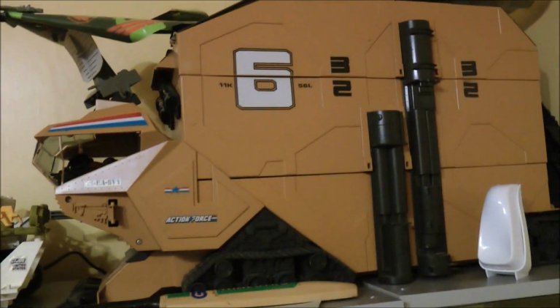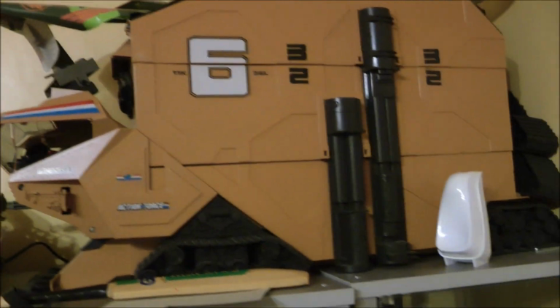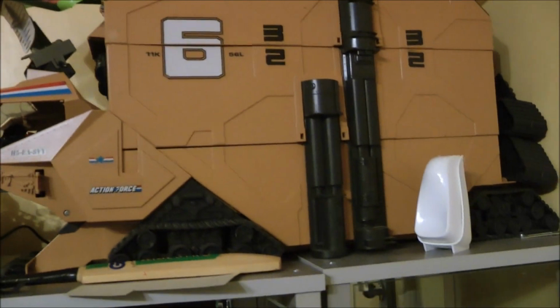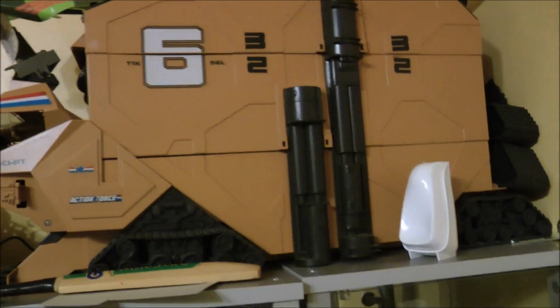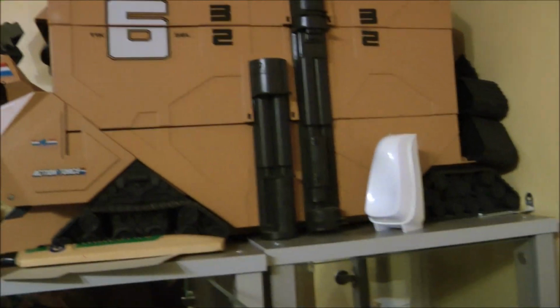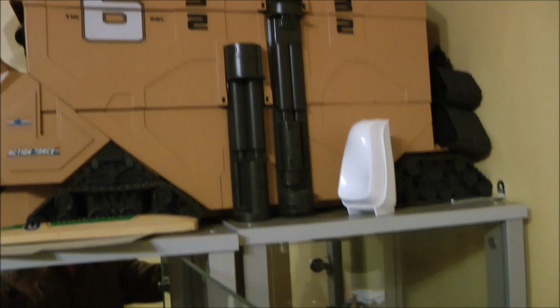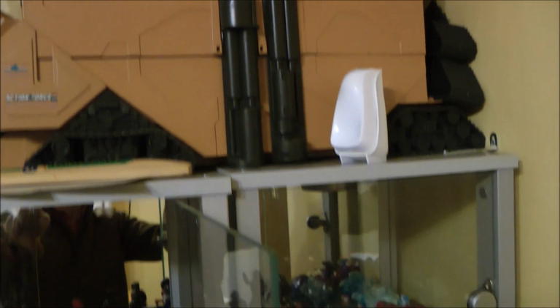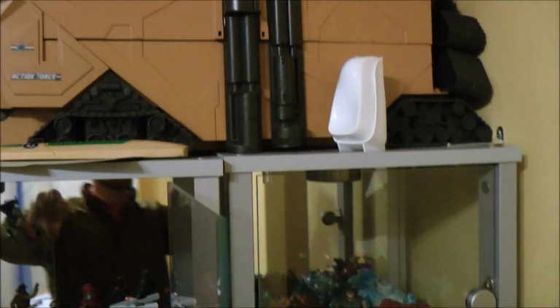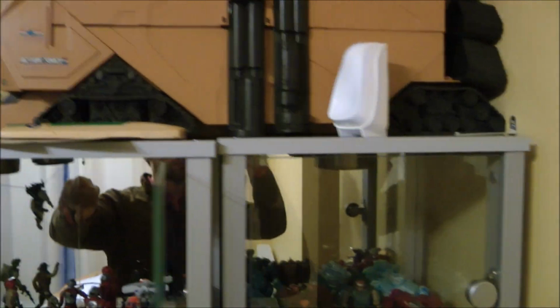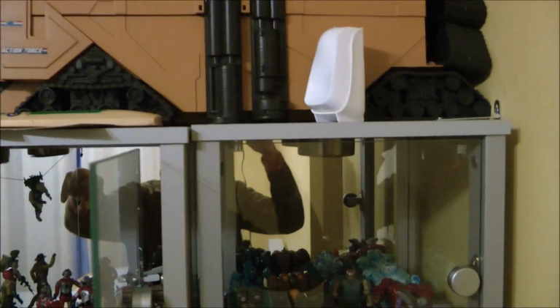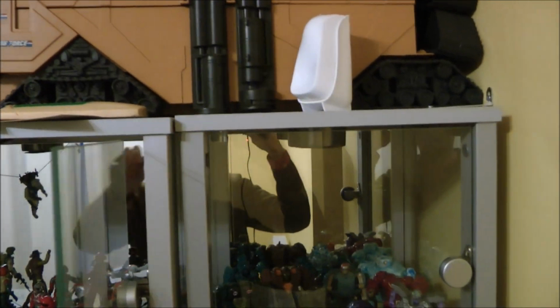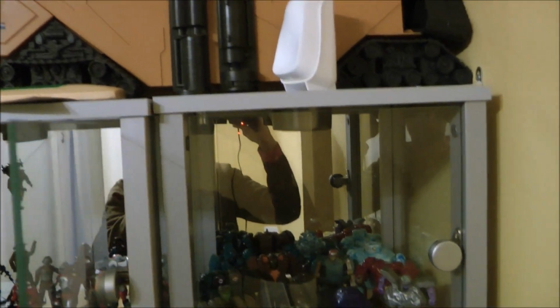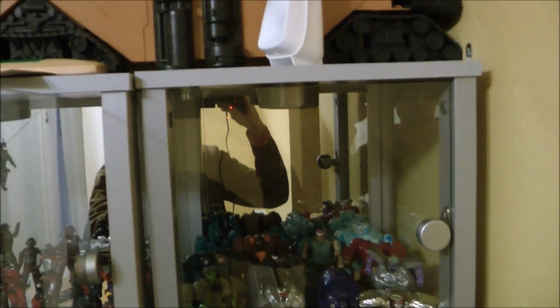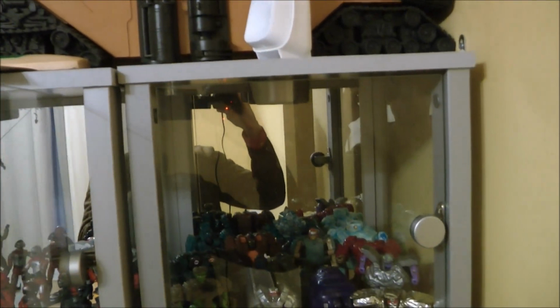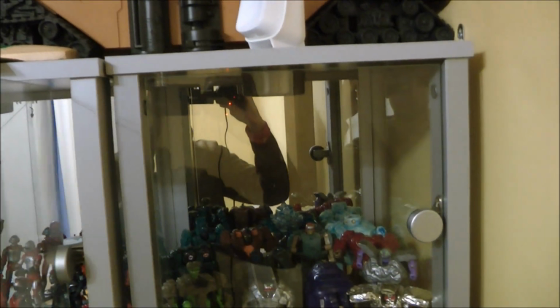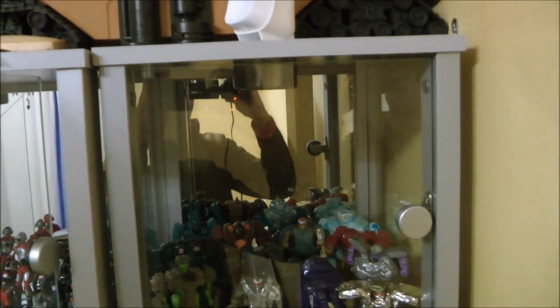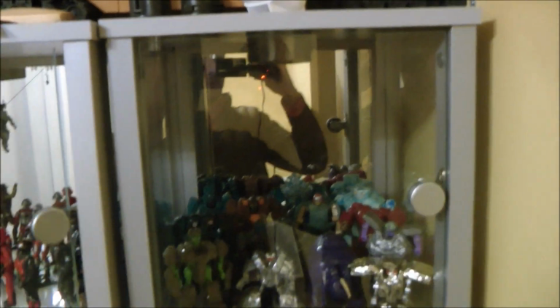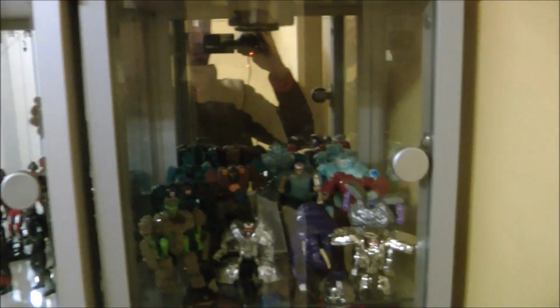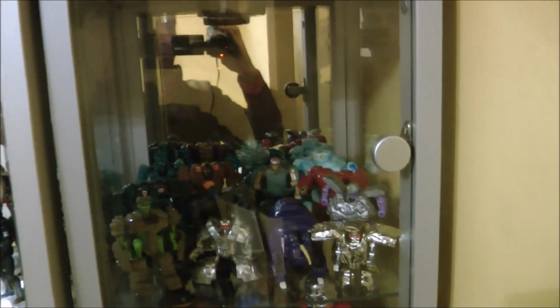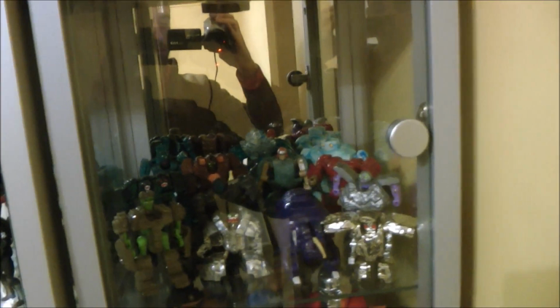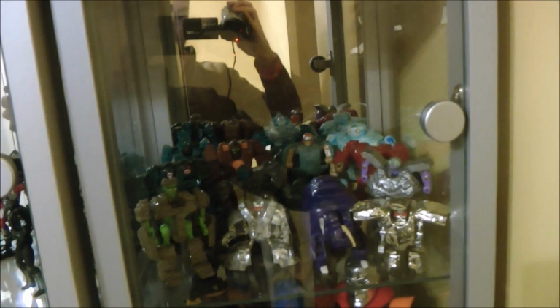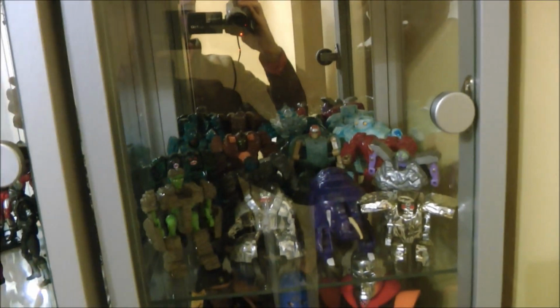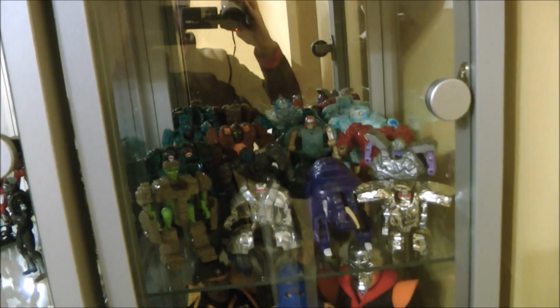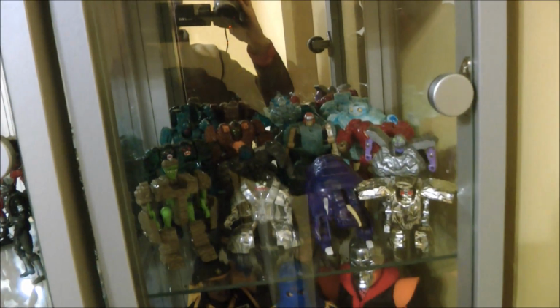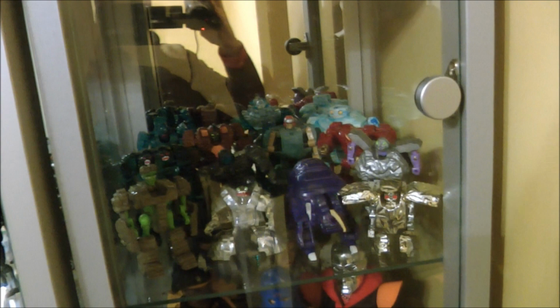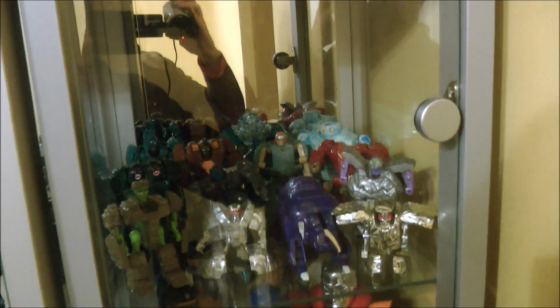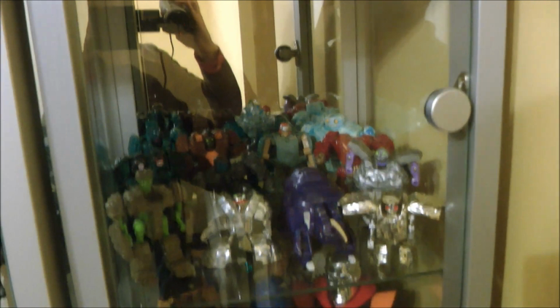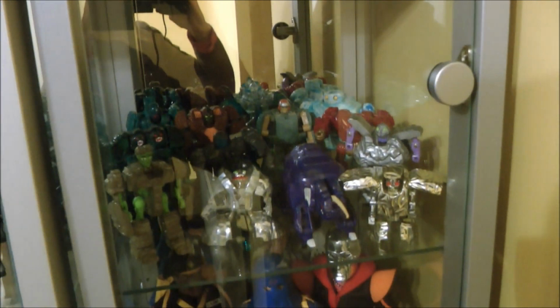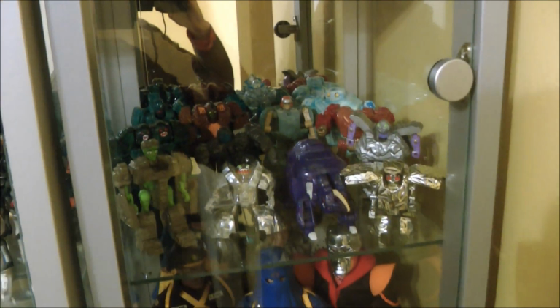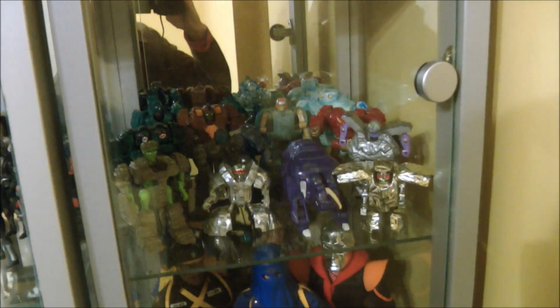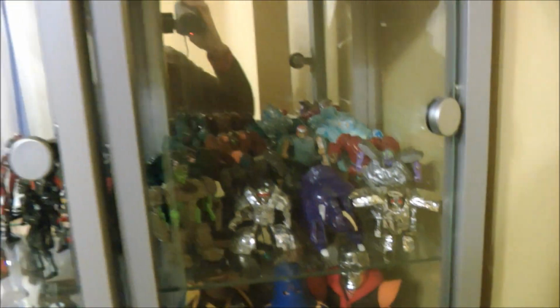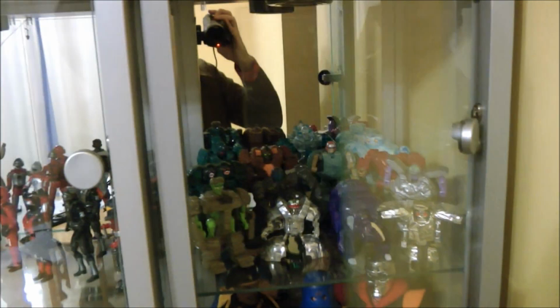So that's the Joes done. We're moving back towards our GoBots, as you can see here from the shelf of Rock Lords.